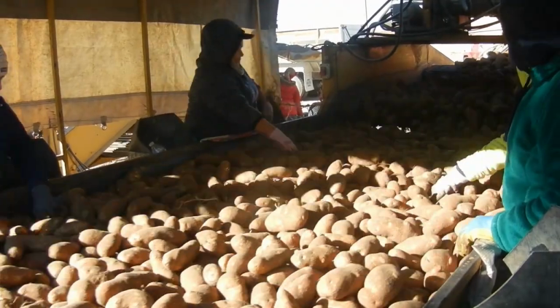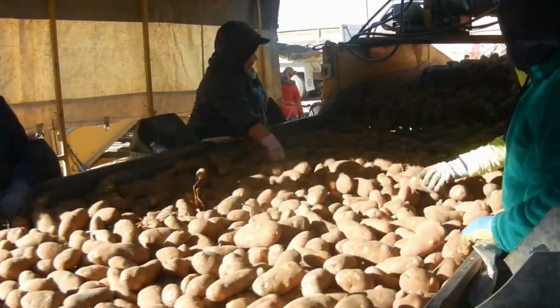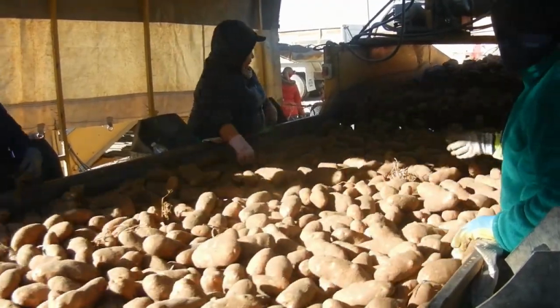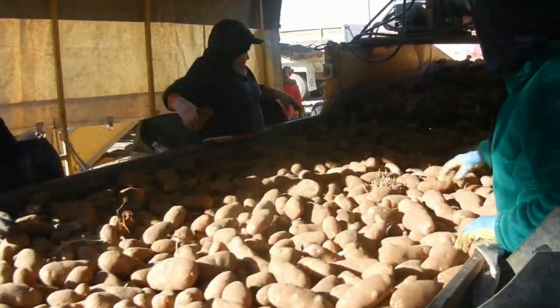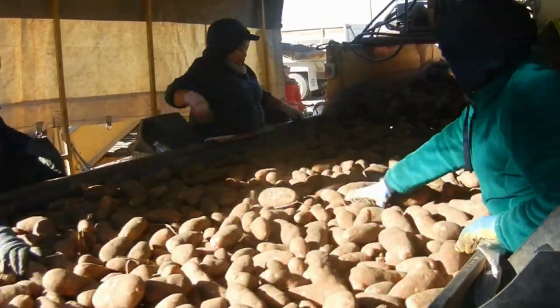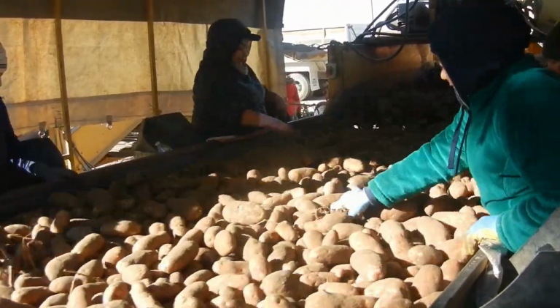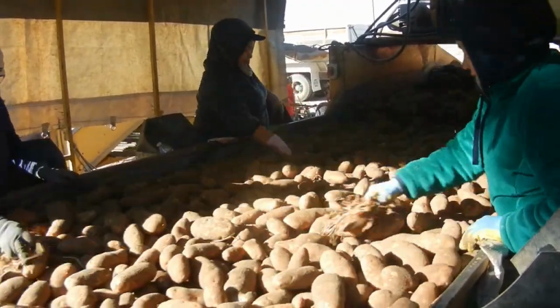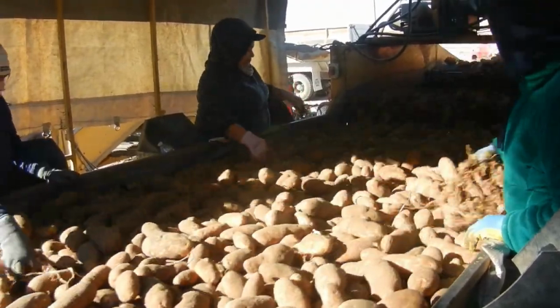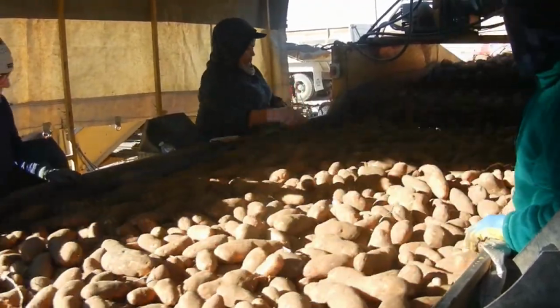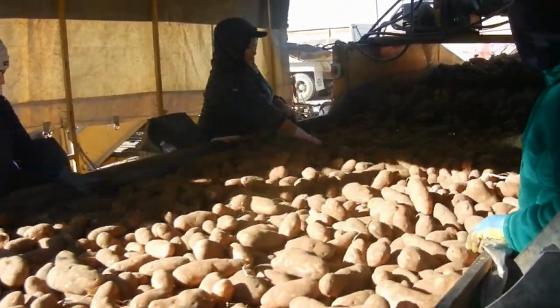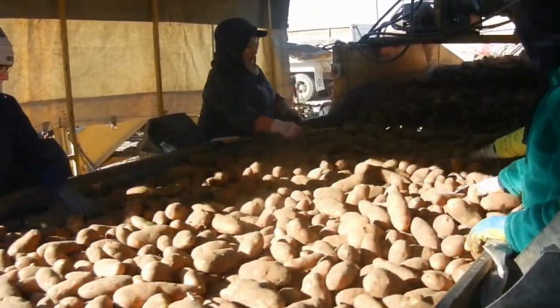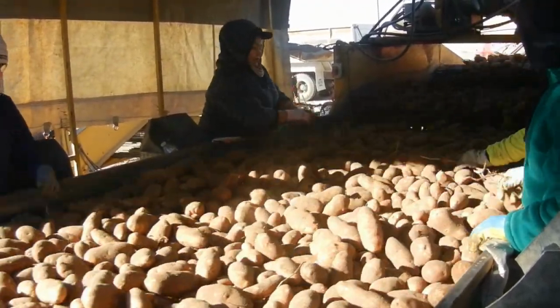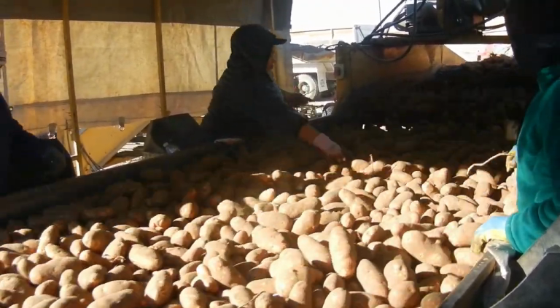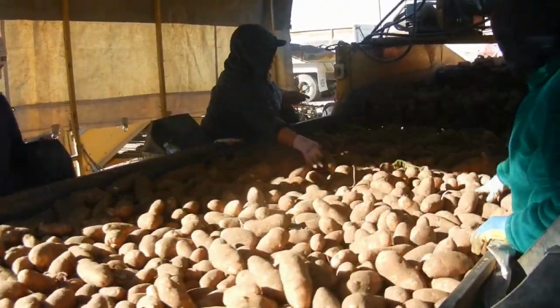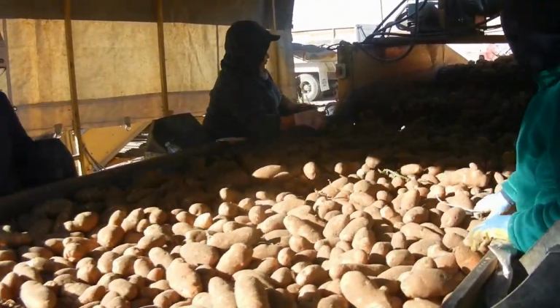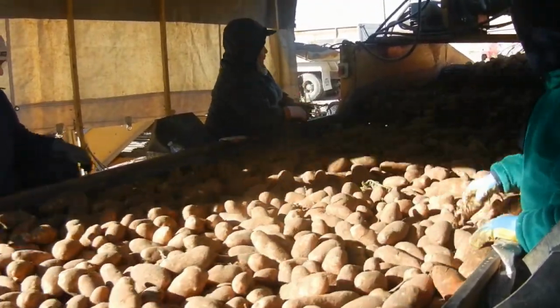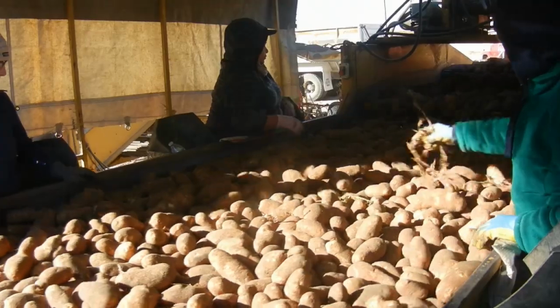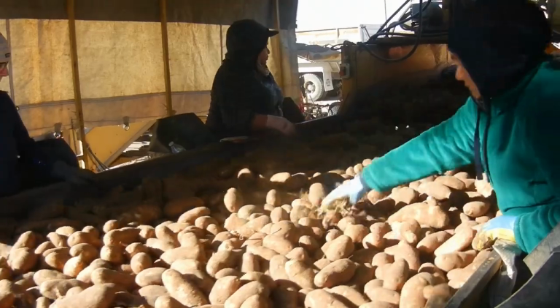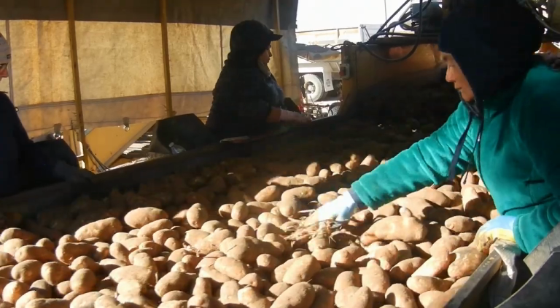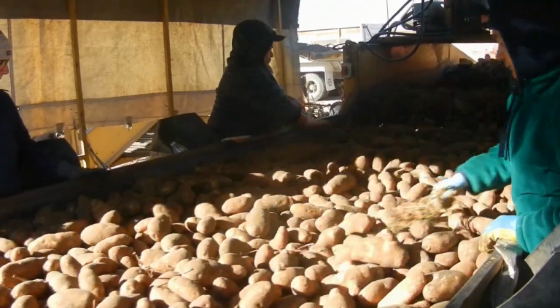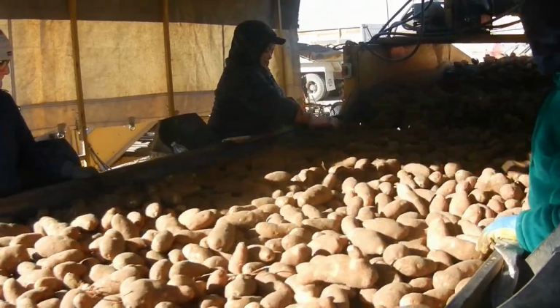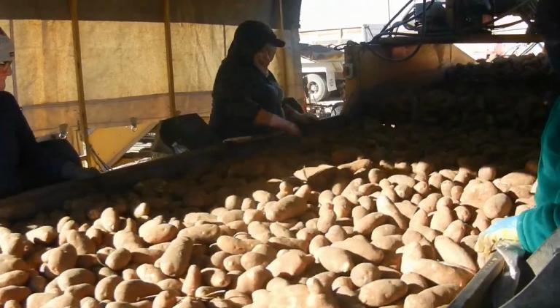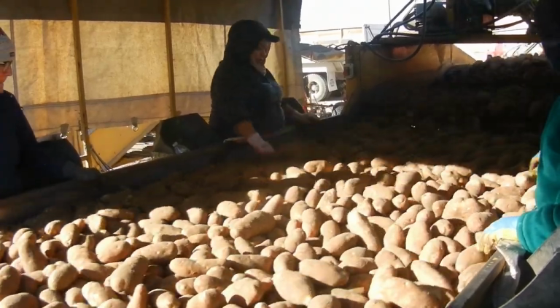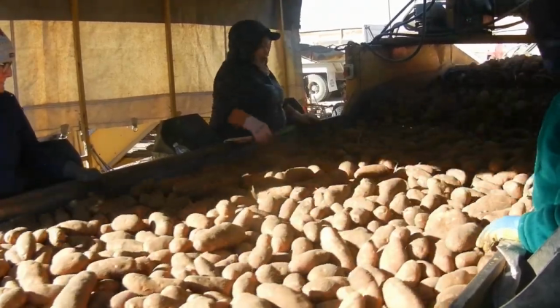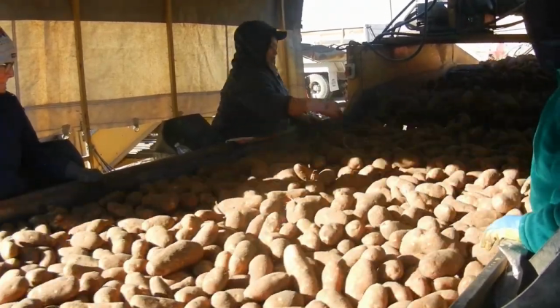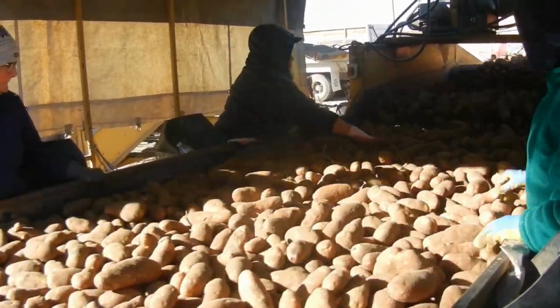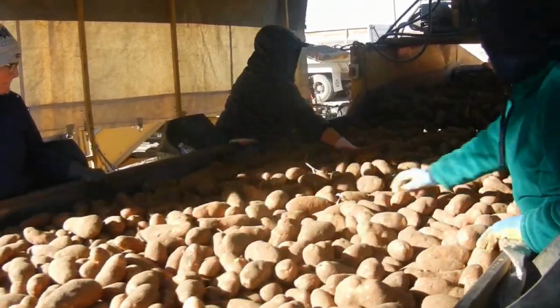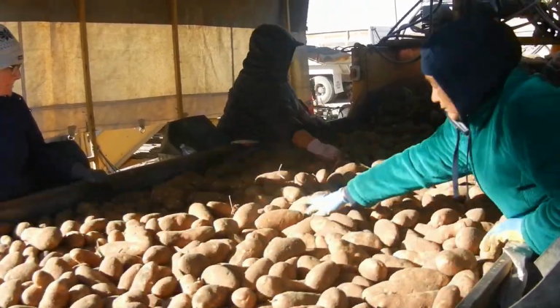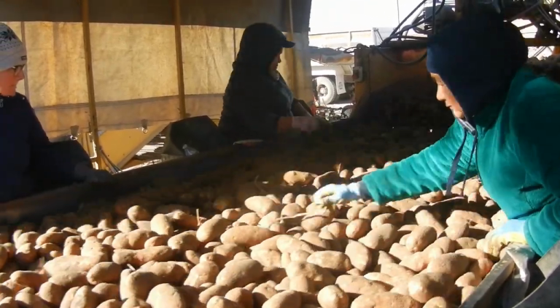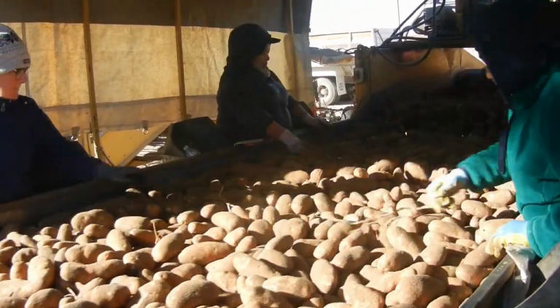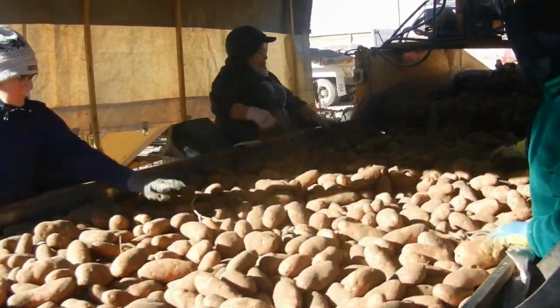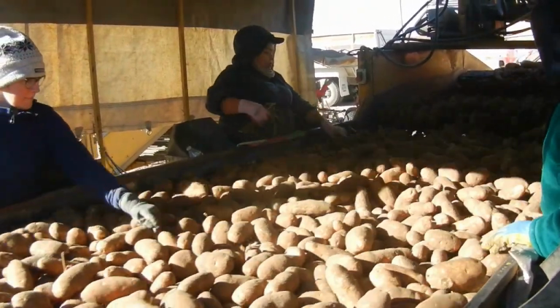Further down the line there's a wide table and the potatoes seem to slow down enough that these ladies can pick out even more things that may have been missed before. It's important that the potatoes are stored clean so that they don't spoil.